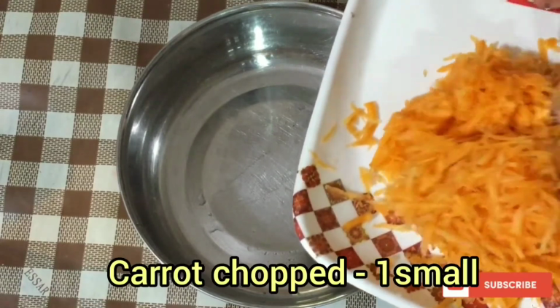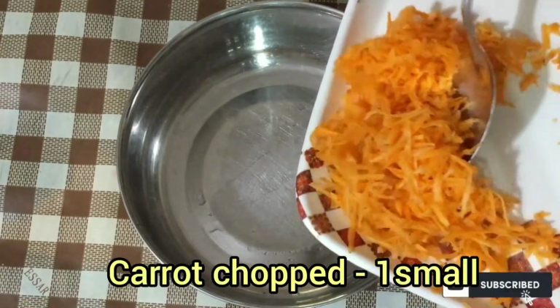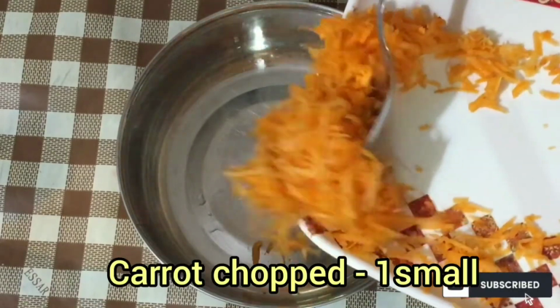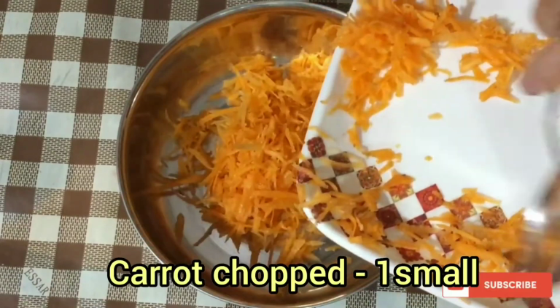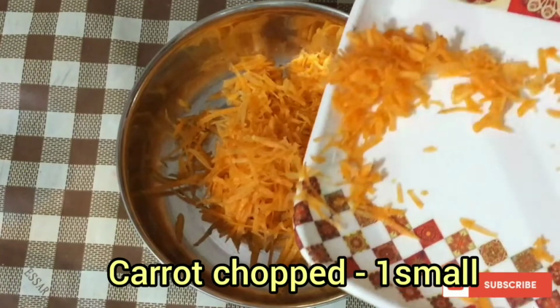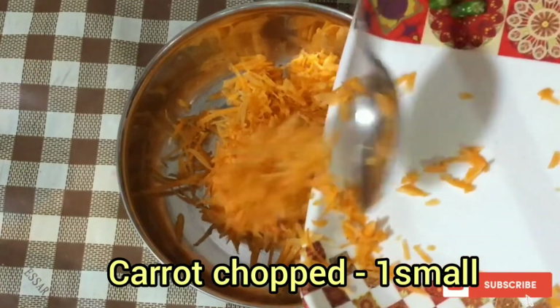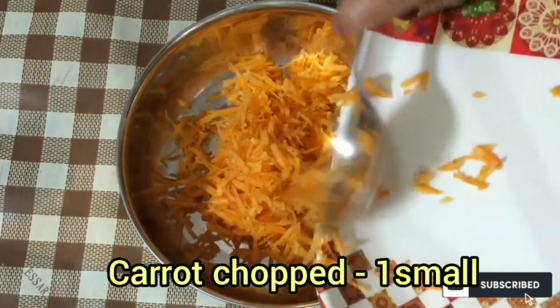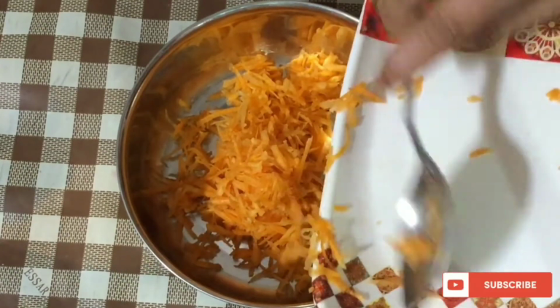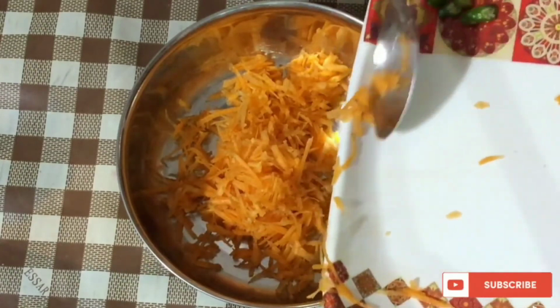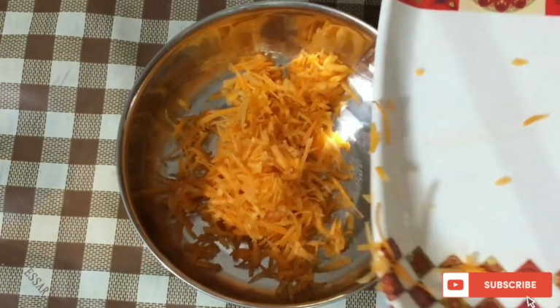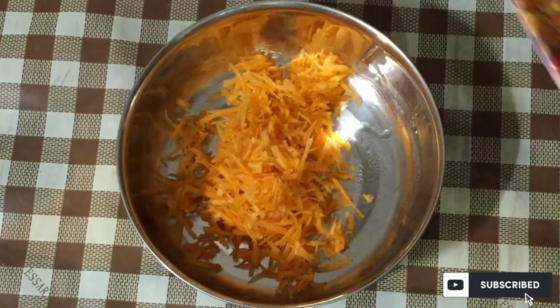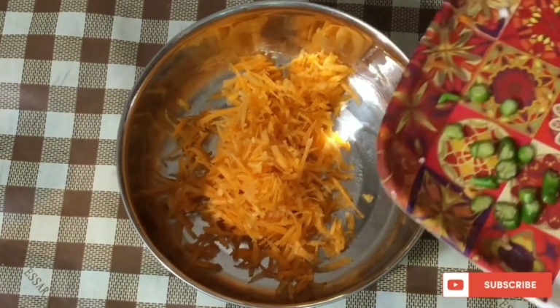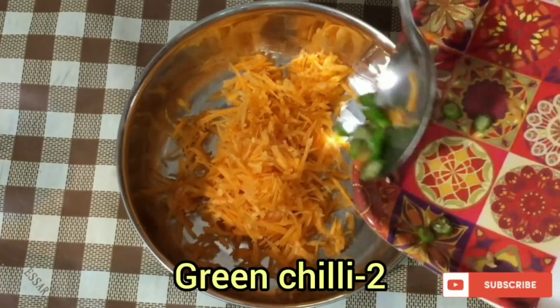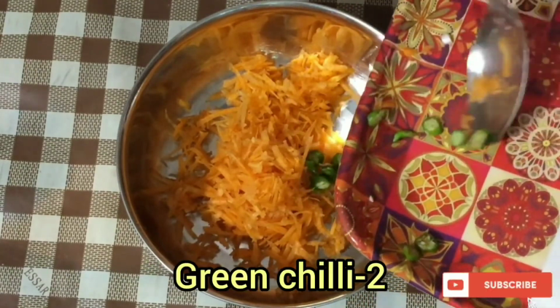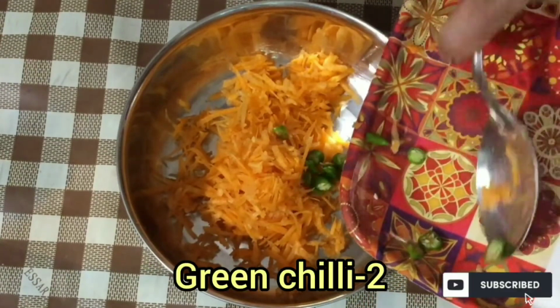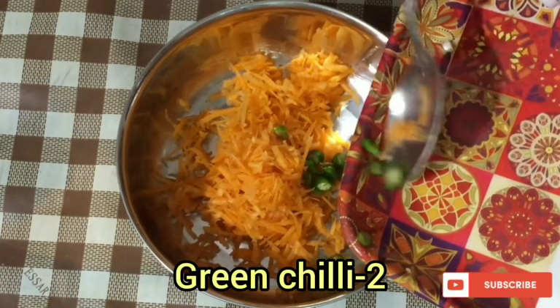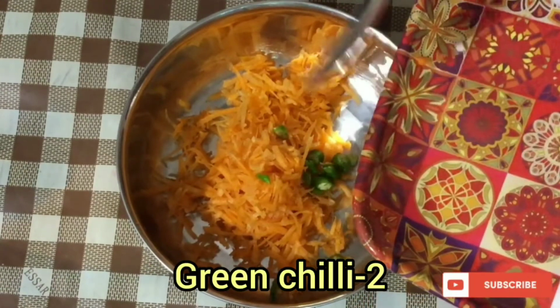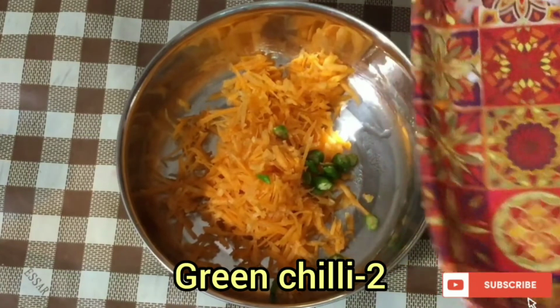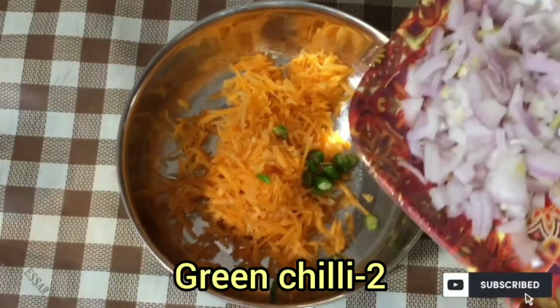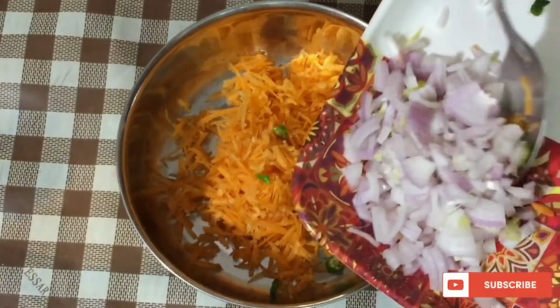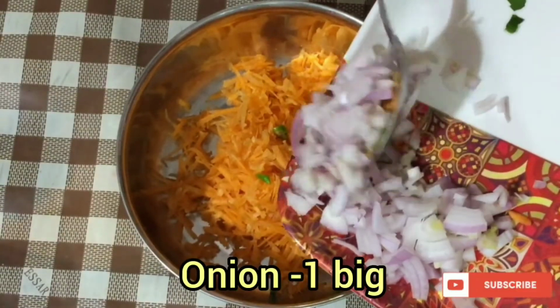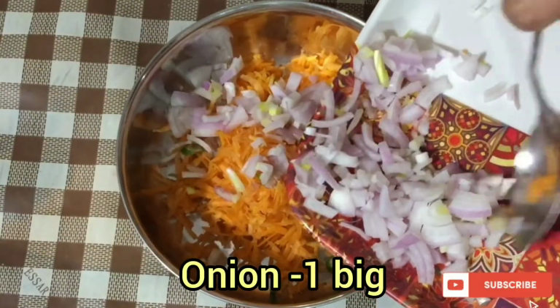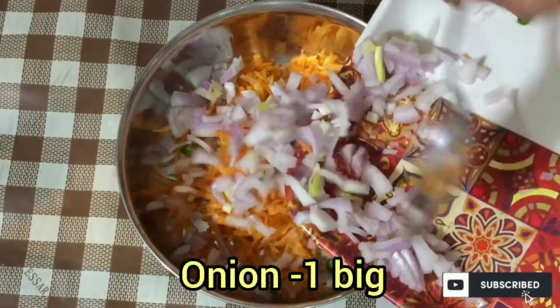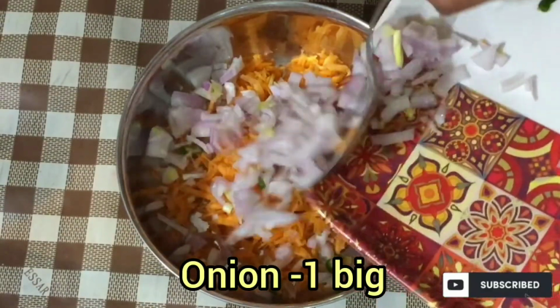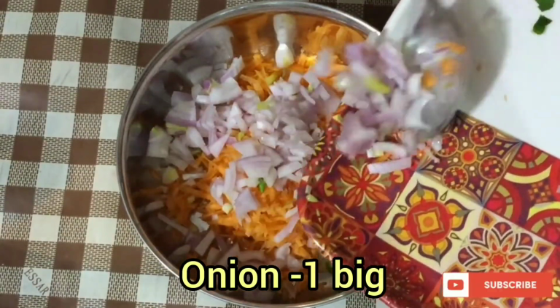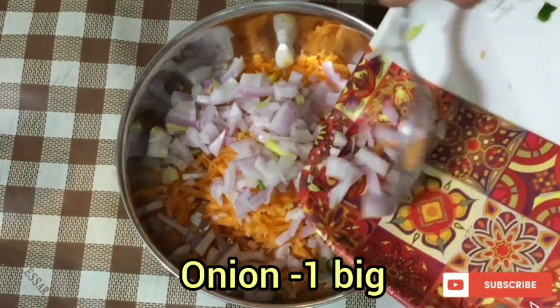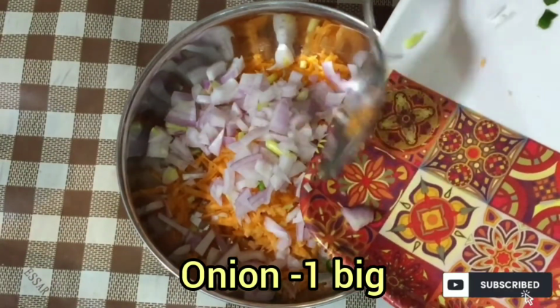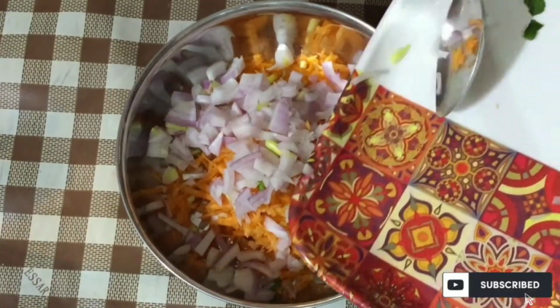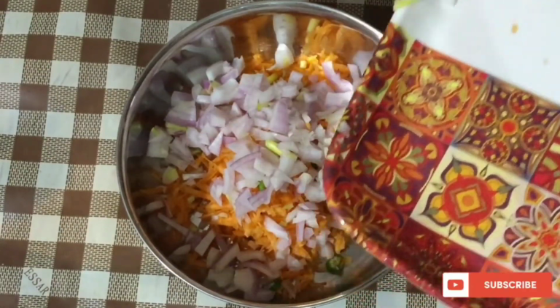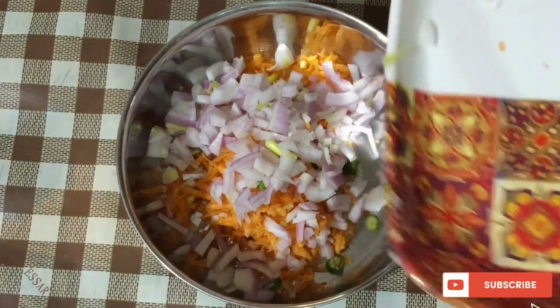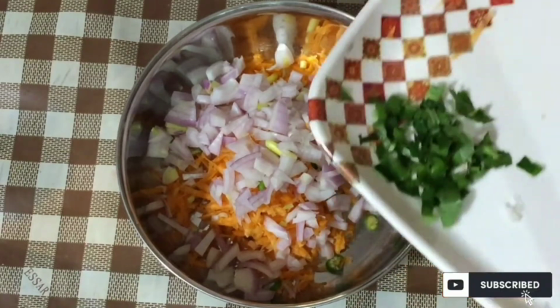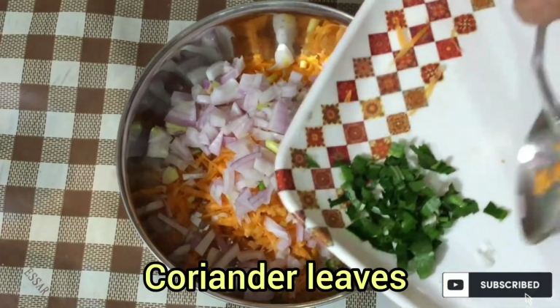I am going to add a few vegetables here. I have been eating it here, and I am going to eat it here. I am doing it for 2 minutes and I am going to eat it as well.